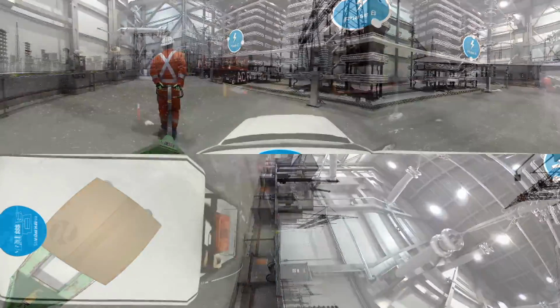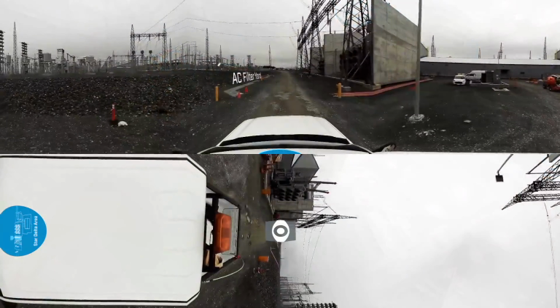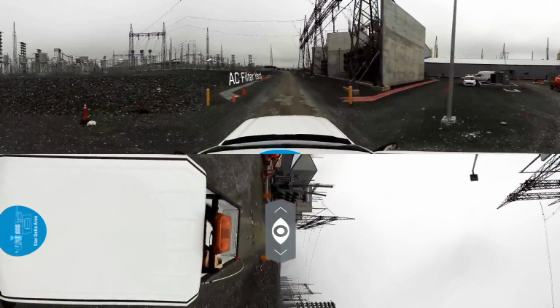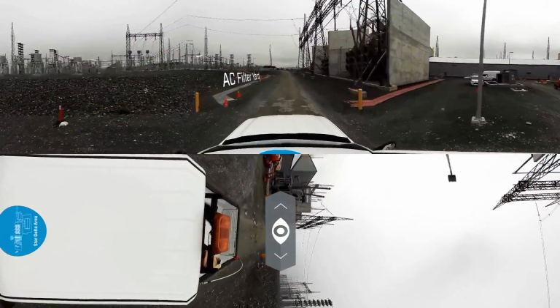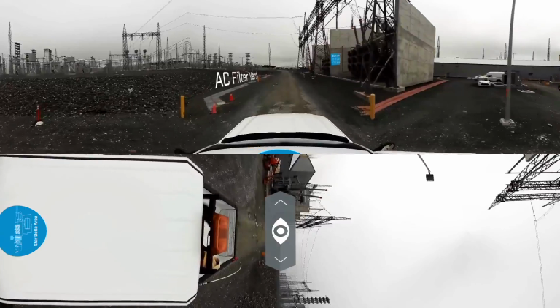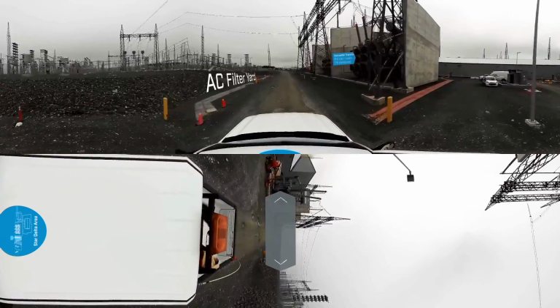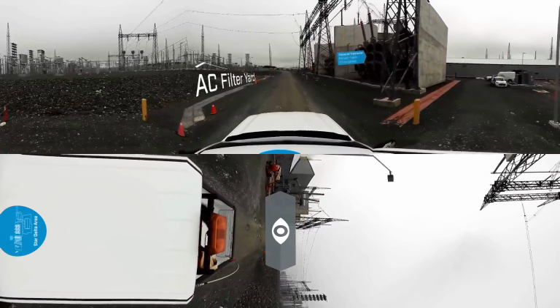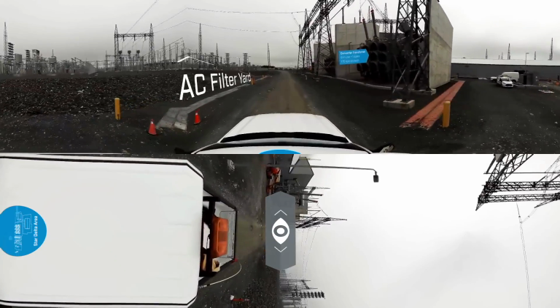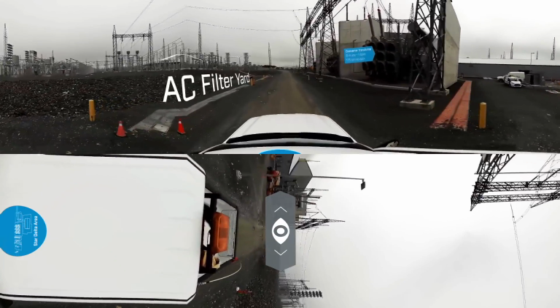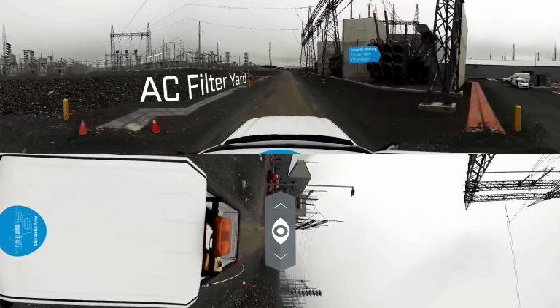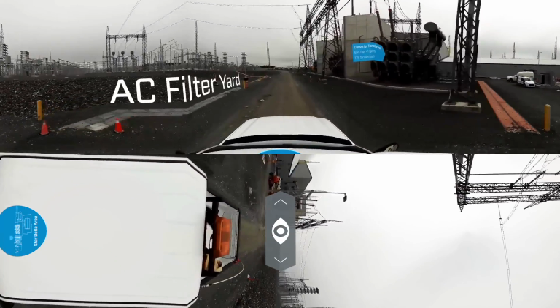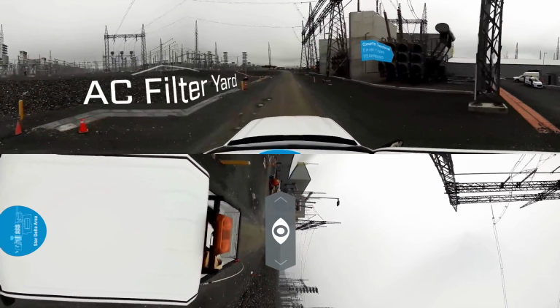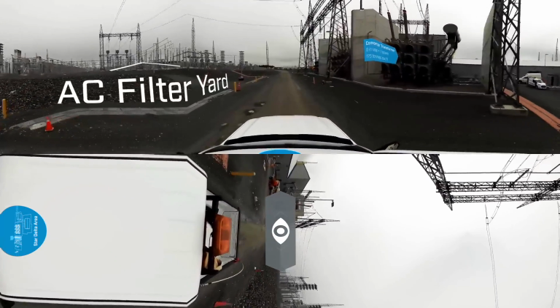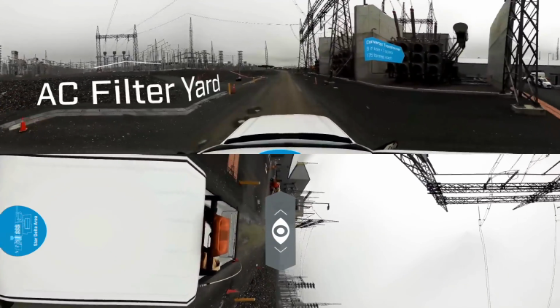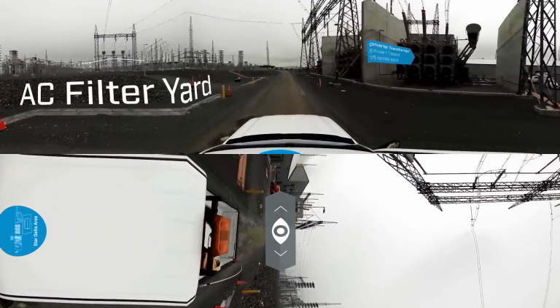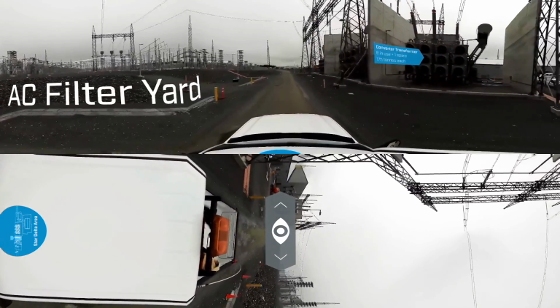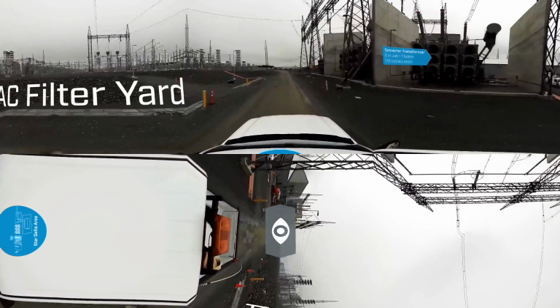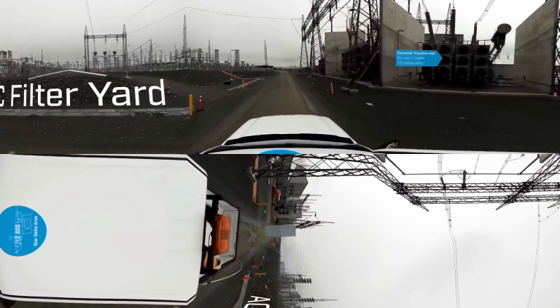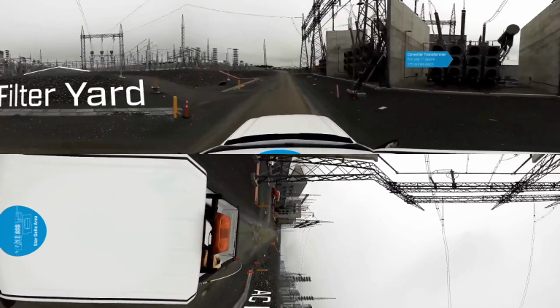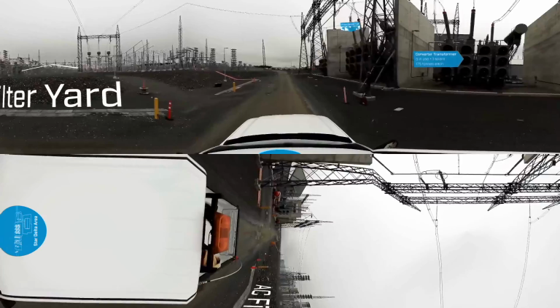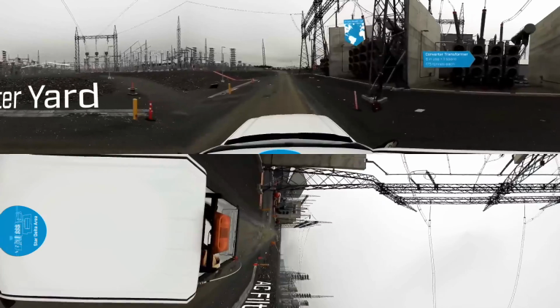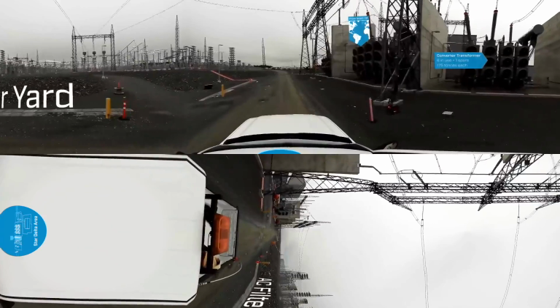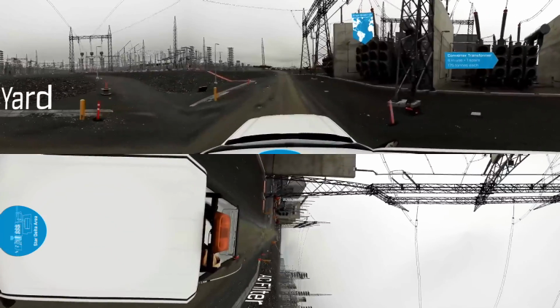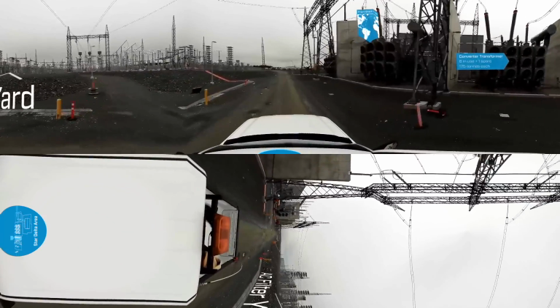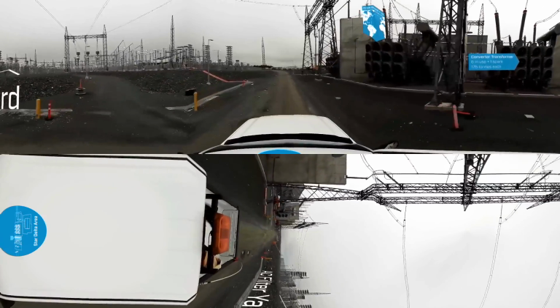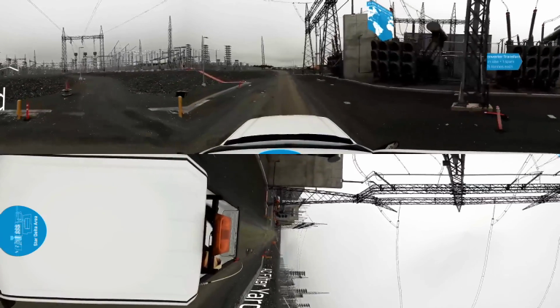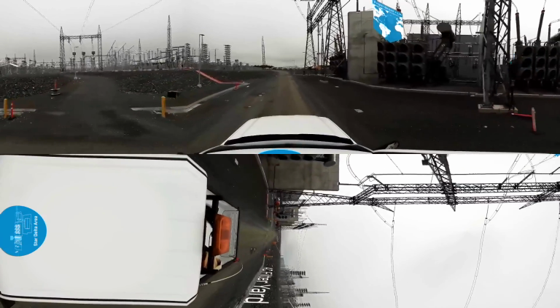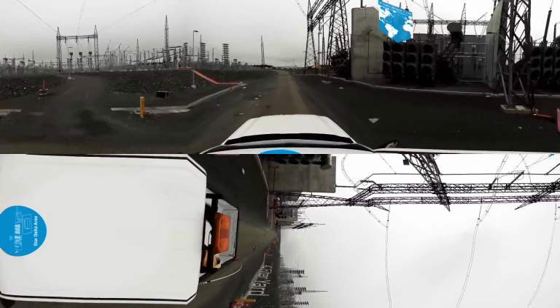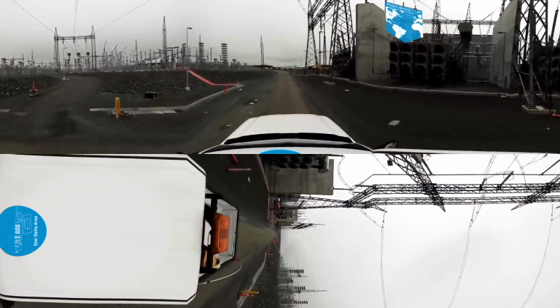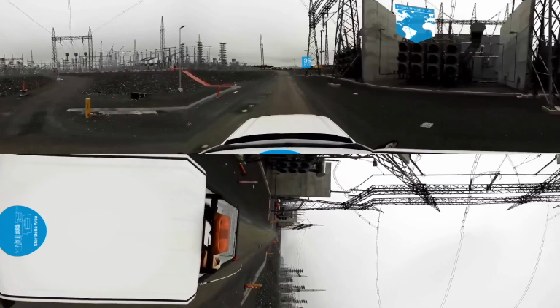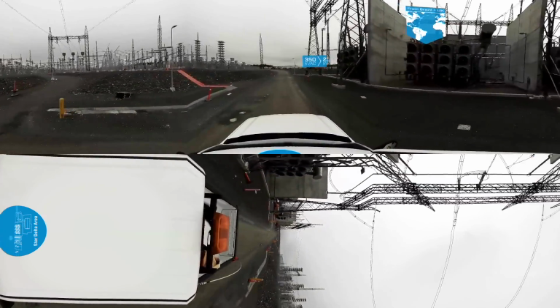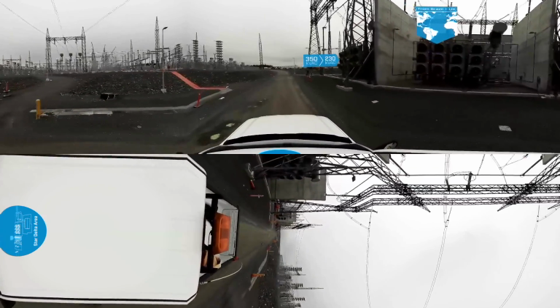These transformers provide the electrical connections necessary between the DC and AC systems and ensure voltage is at the level needed for power conversion.